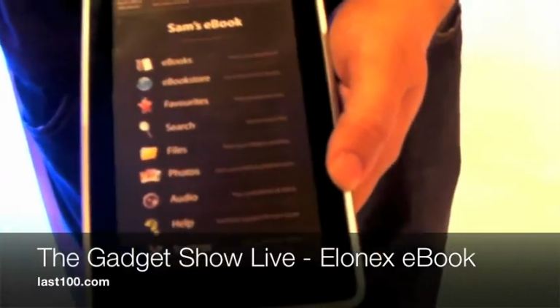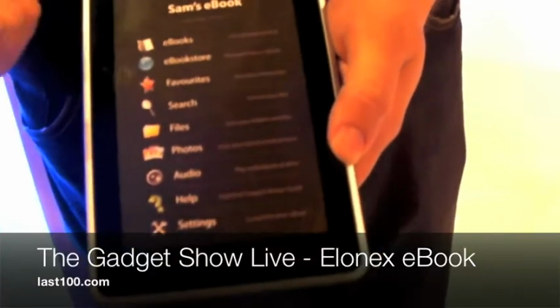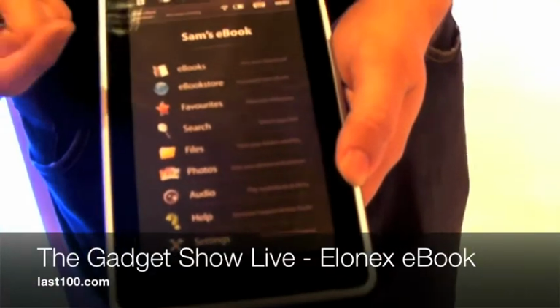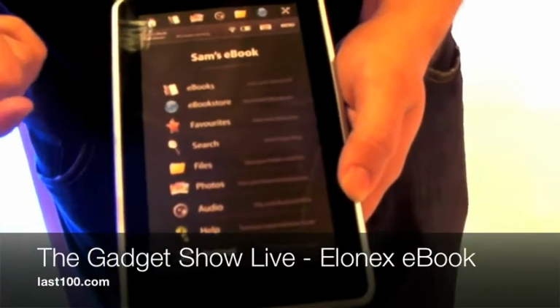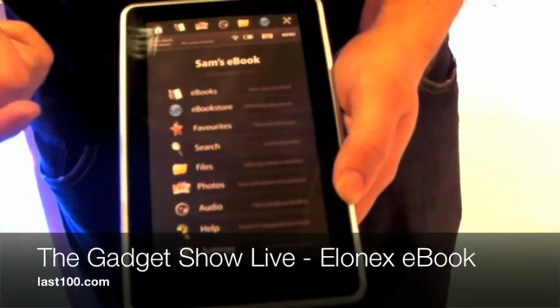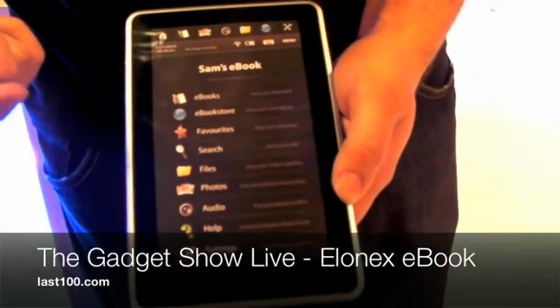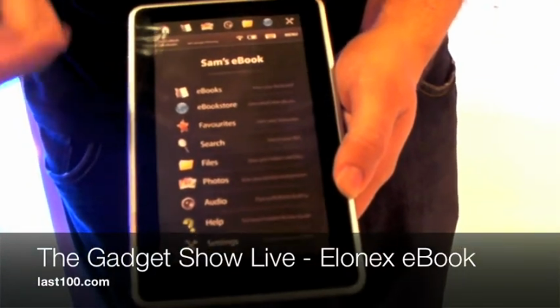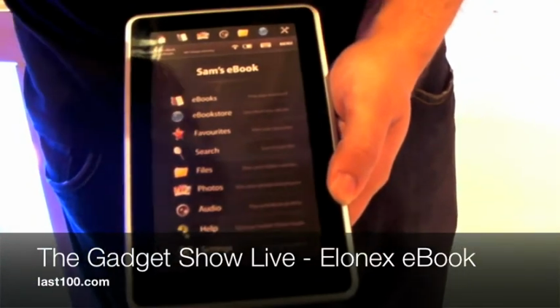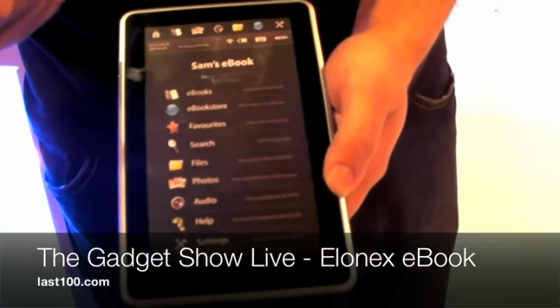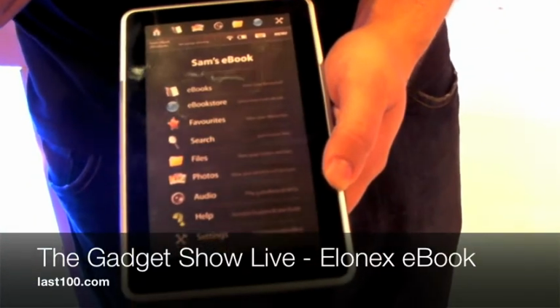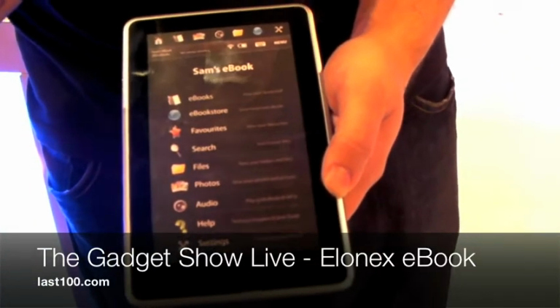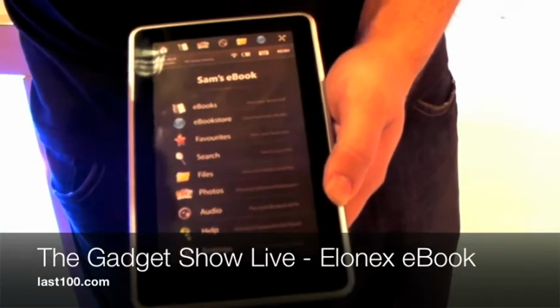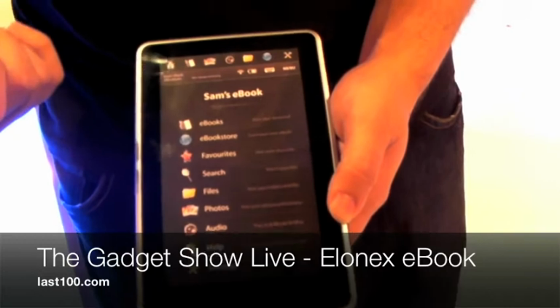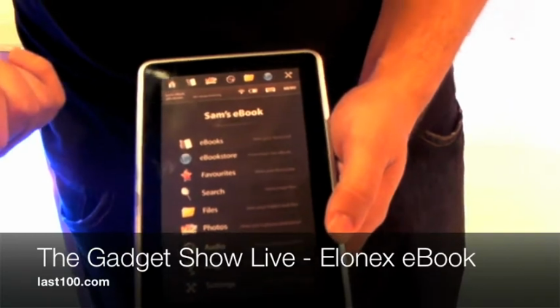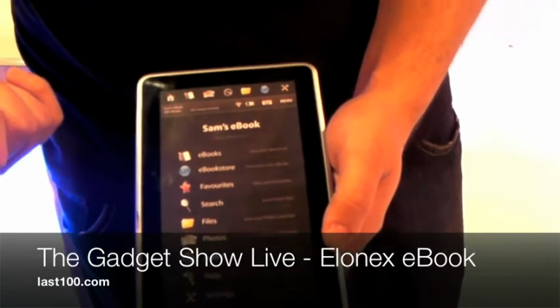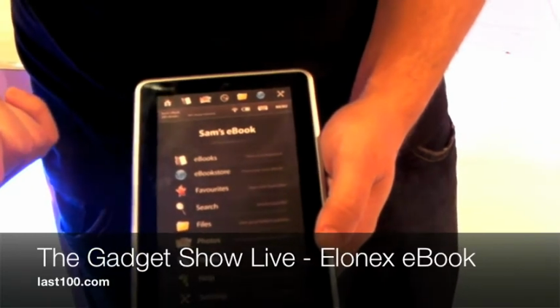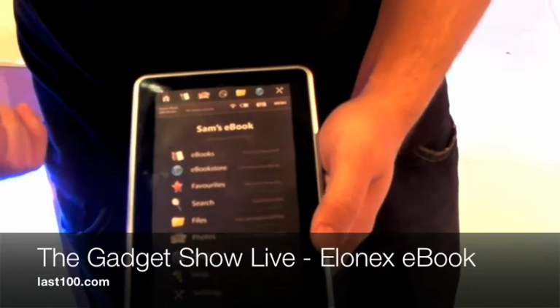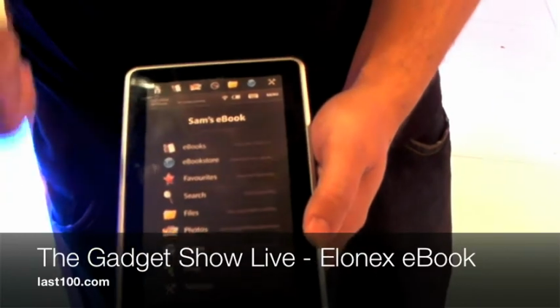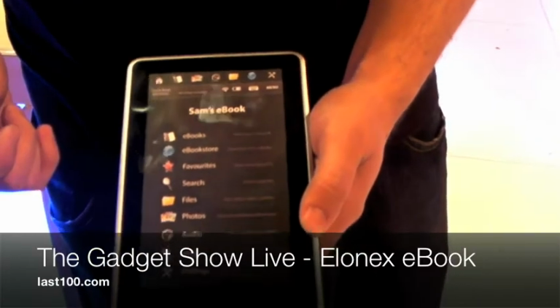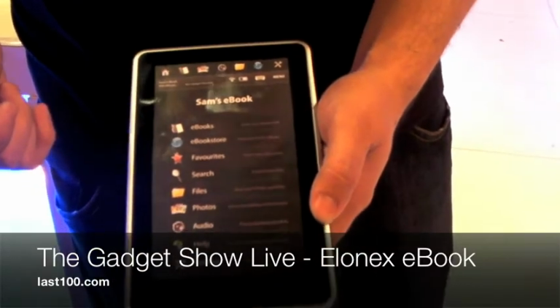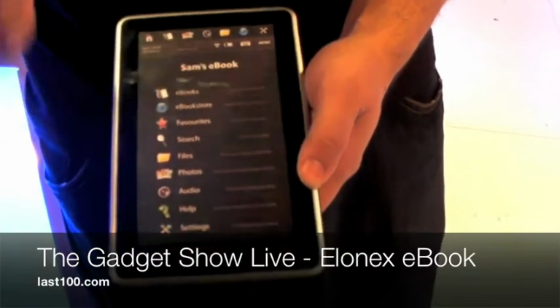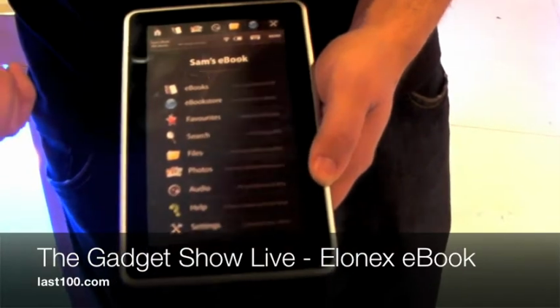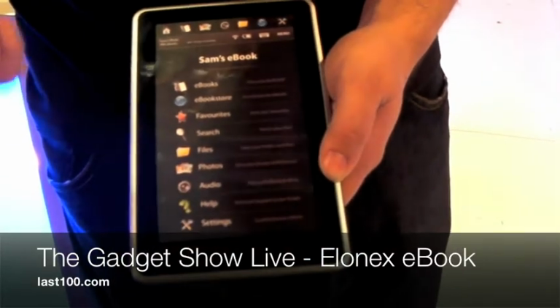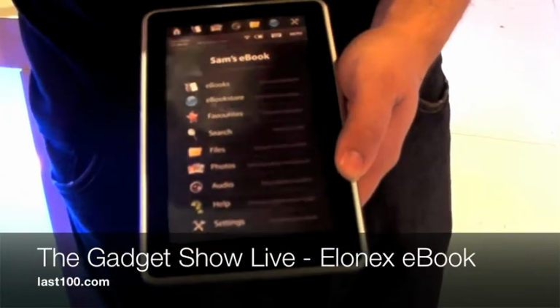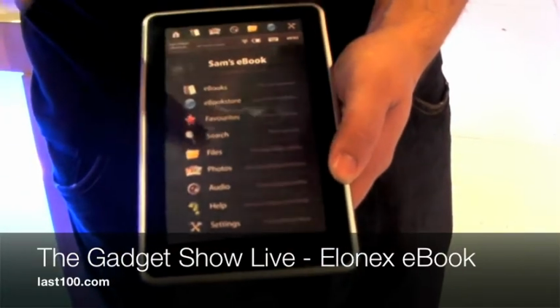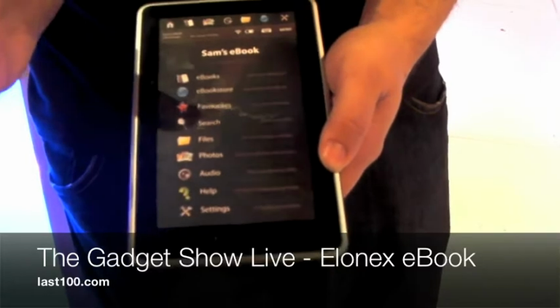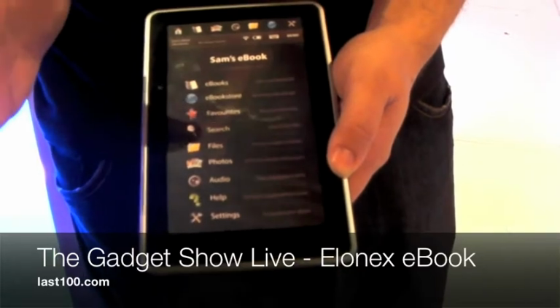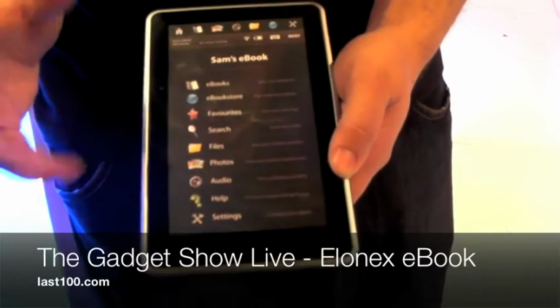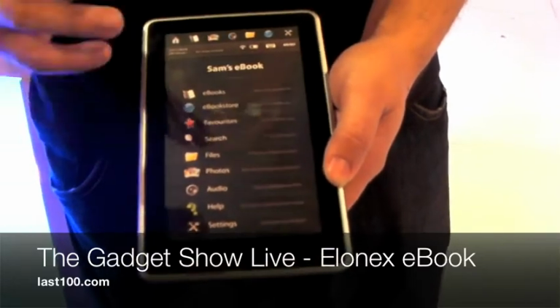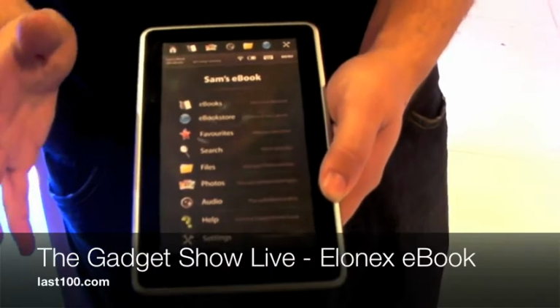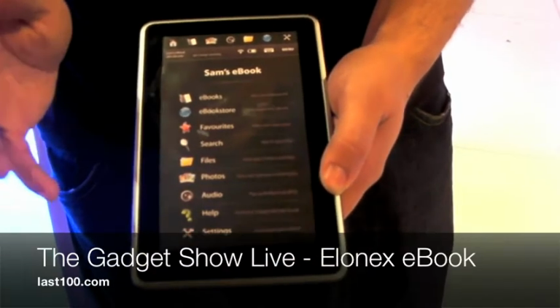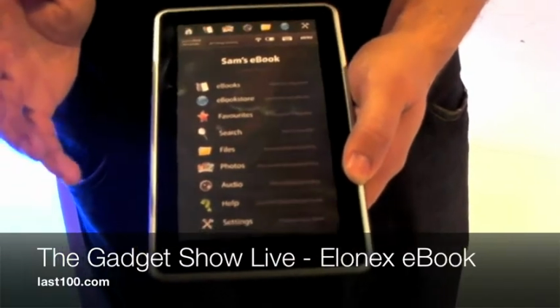It's got 100 books built into it already, enough space for 8,000 more pages. It's got a battery life of 7,000 pages and a road charger for weeks.